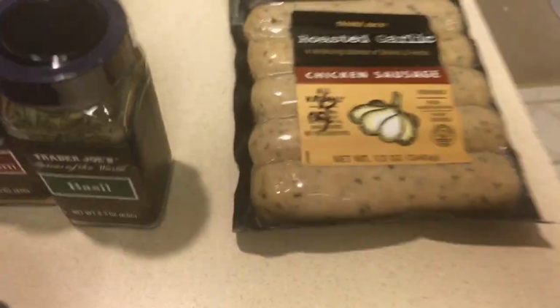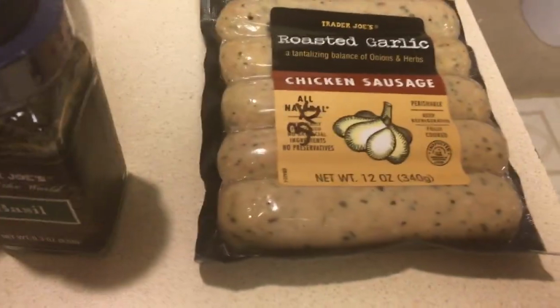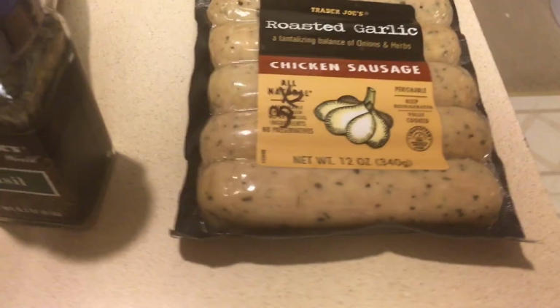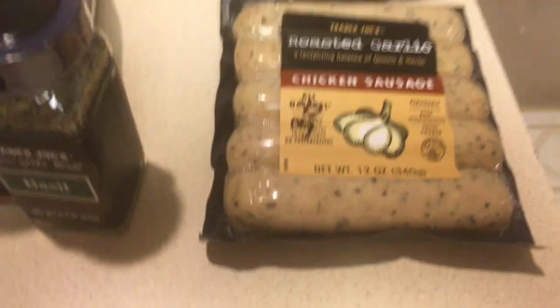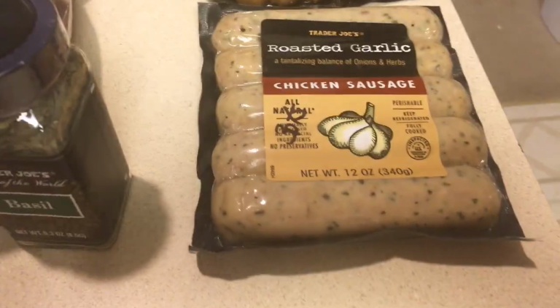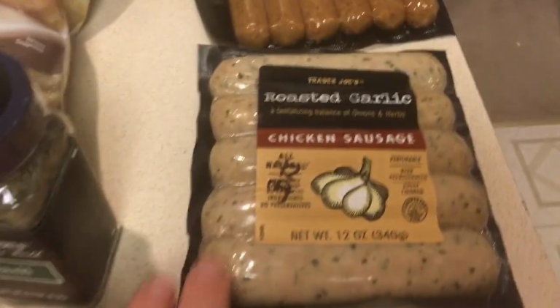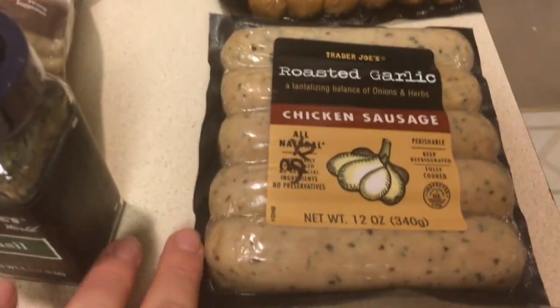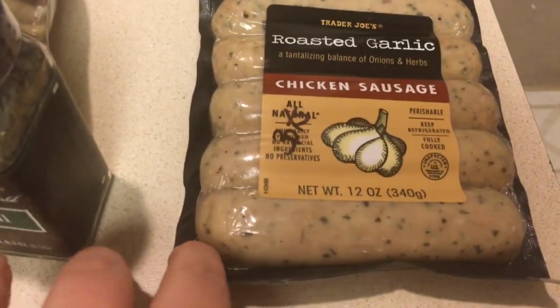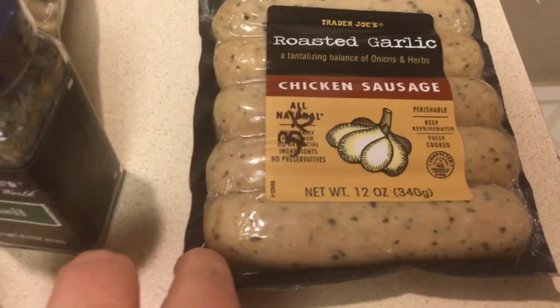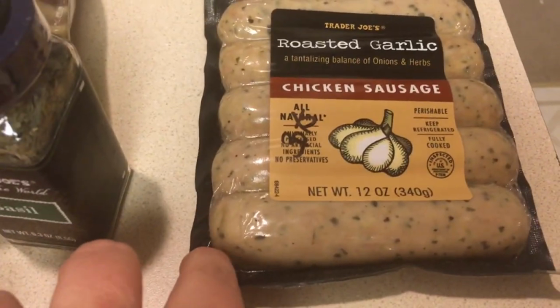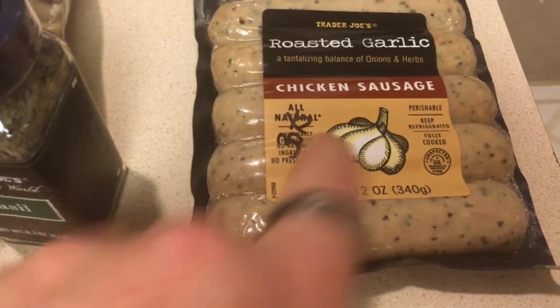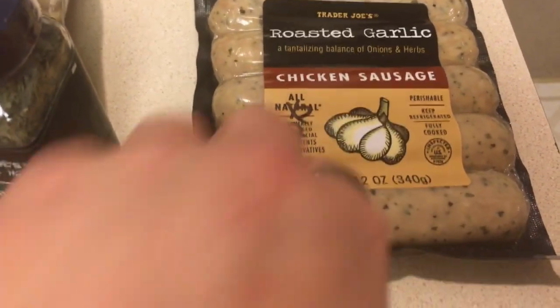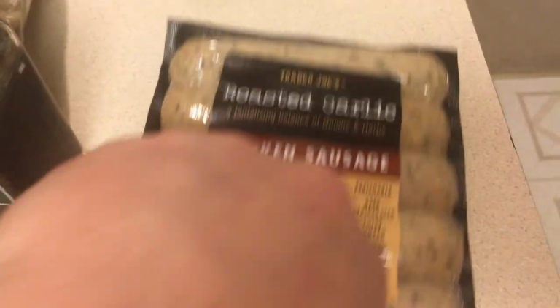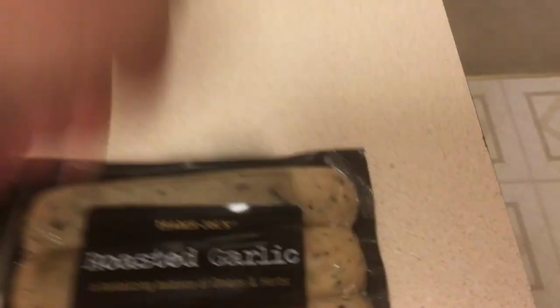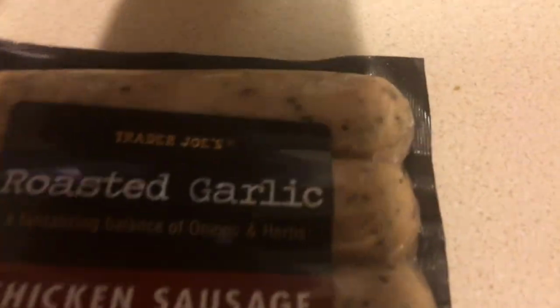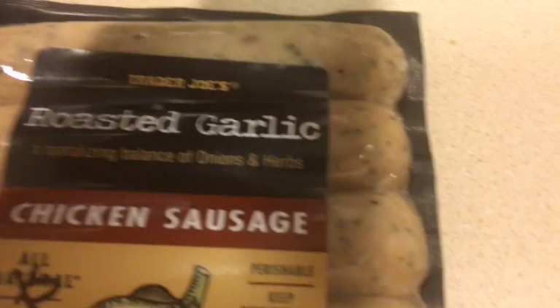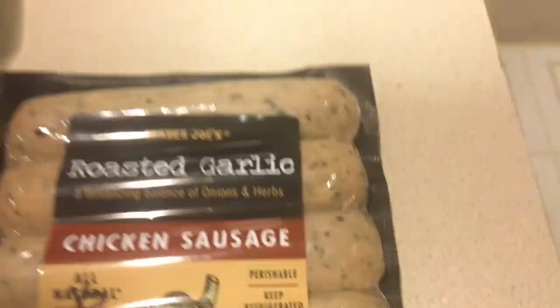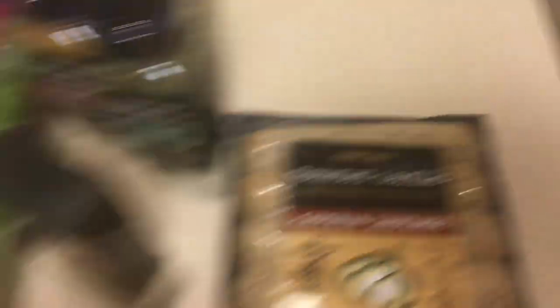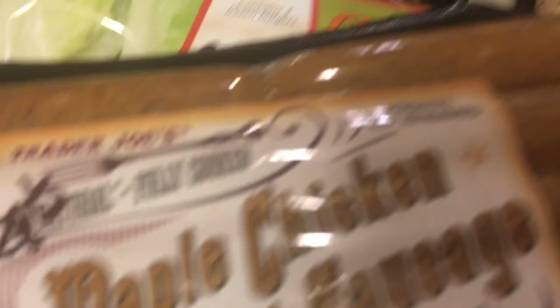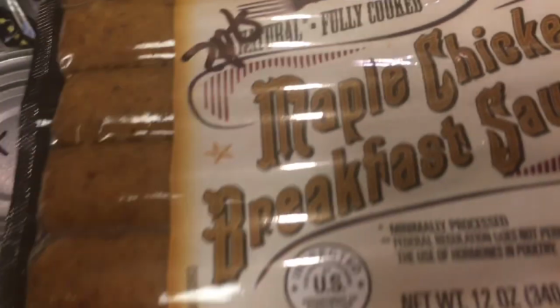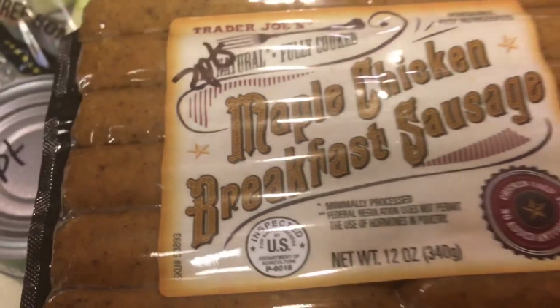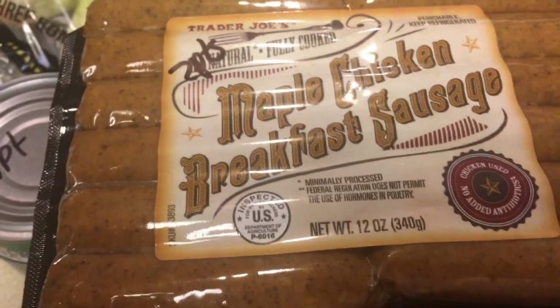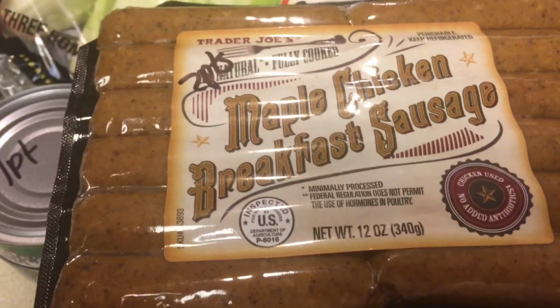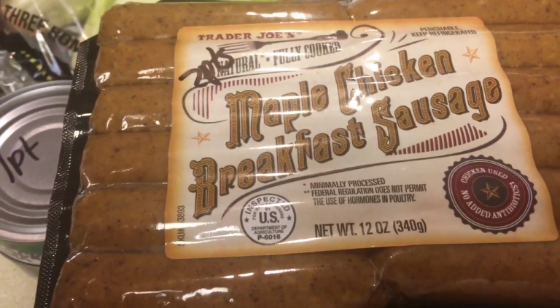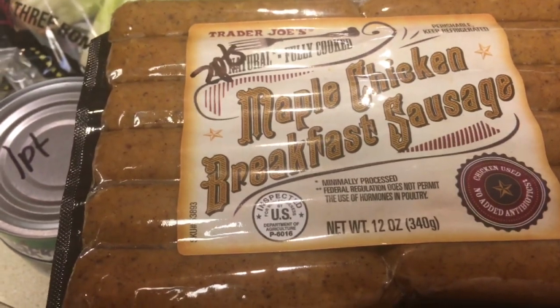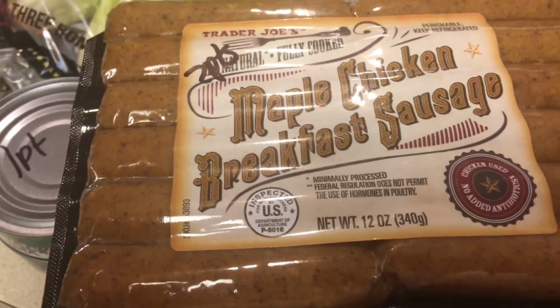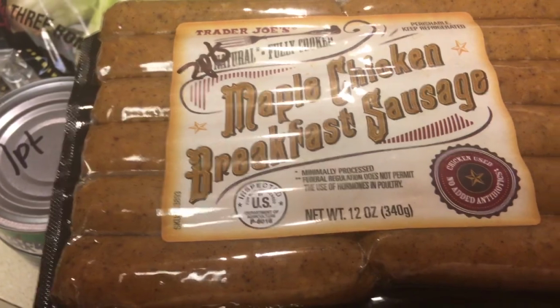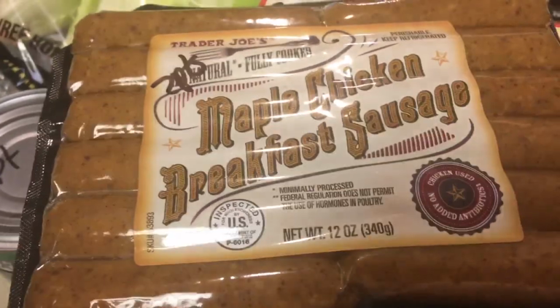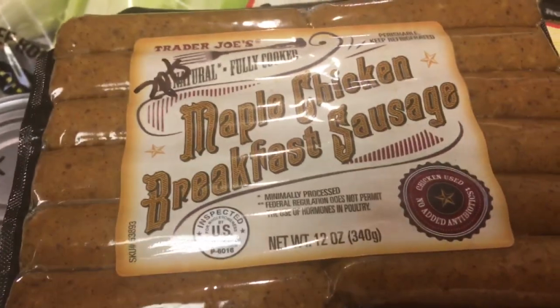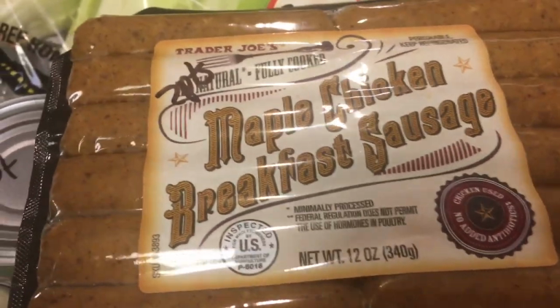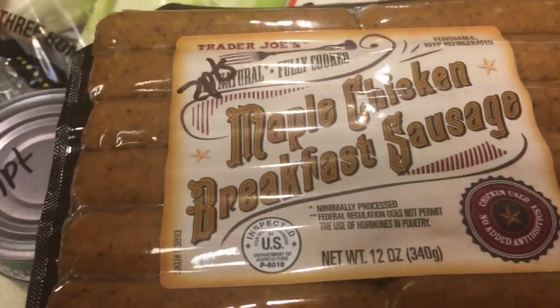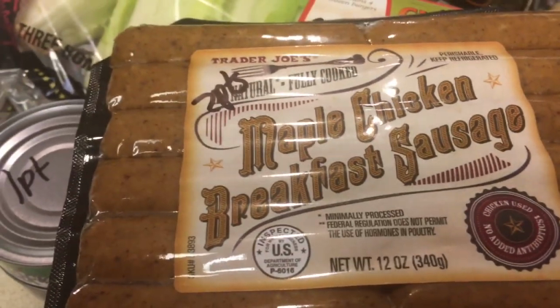I also picked up some roasted garlic chicken sausage — these are also three points a piece. And then I picked up some maple chicken breakfast sausage, which is two points as well.